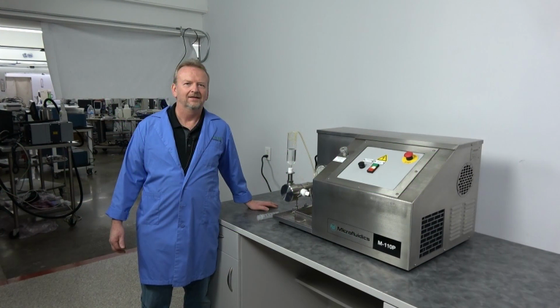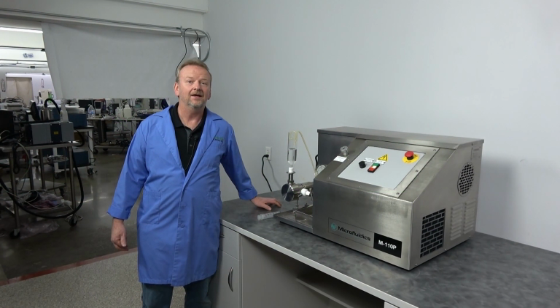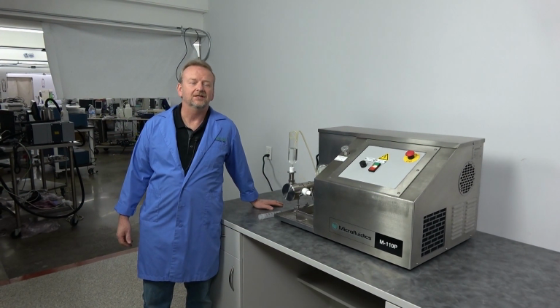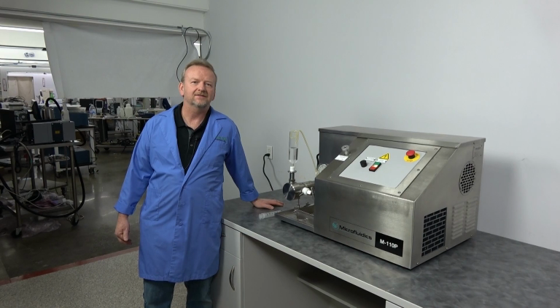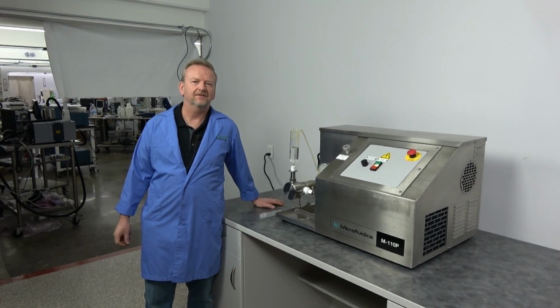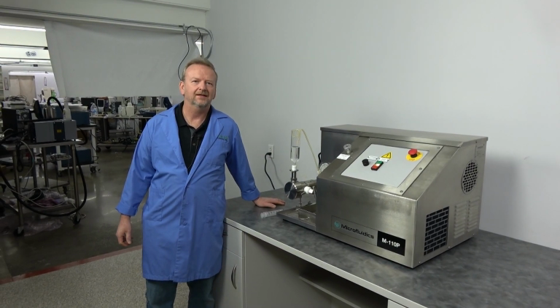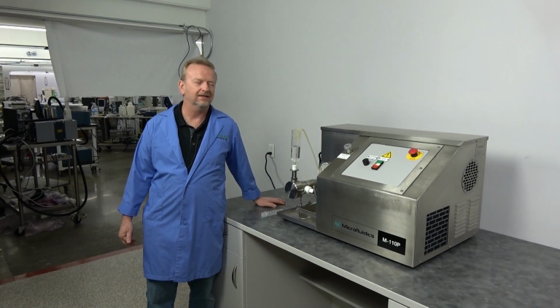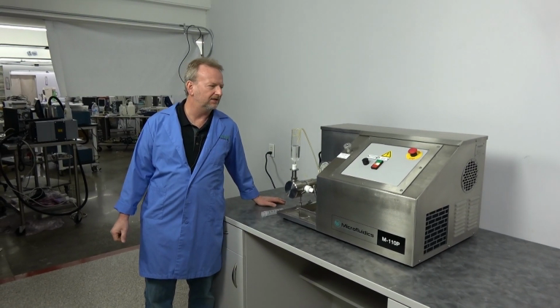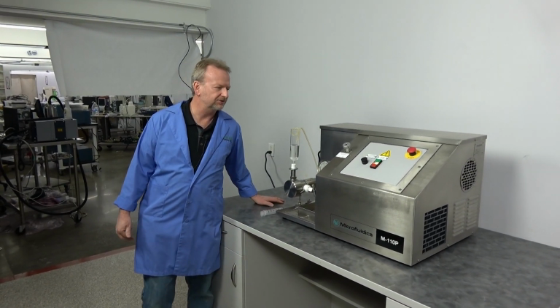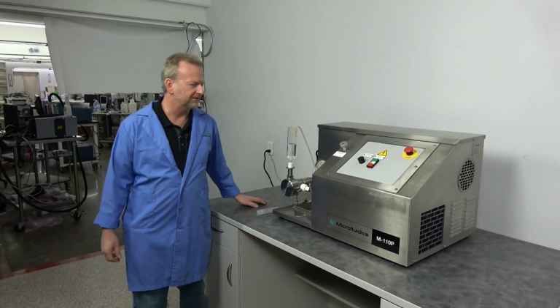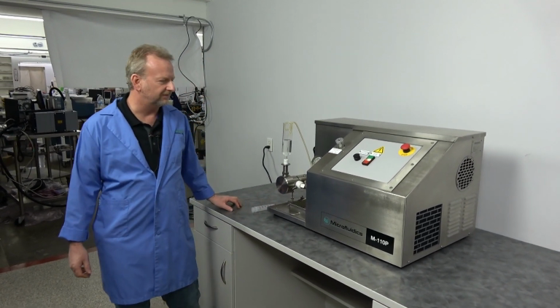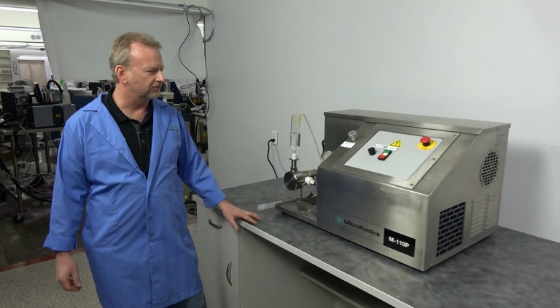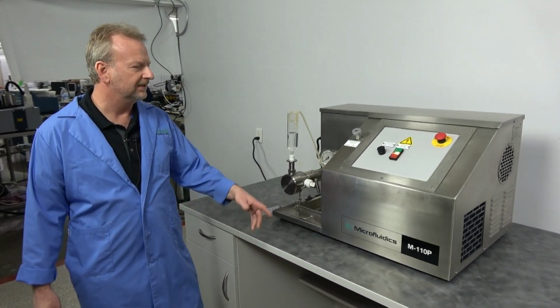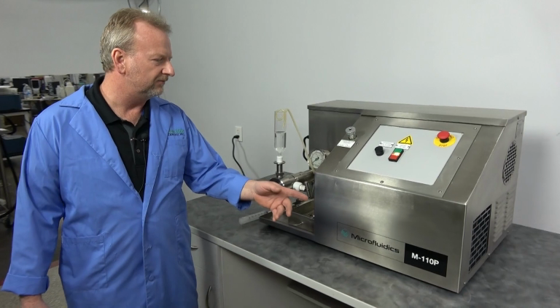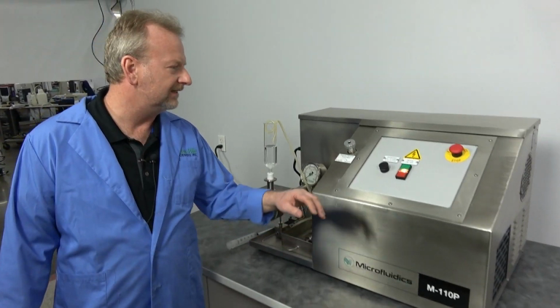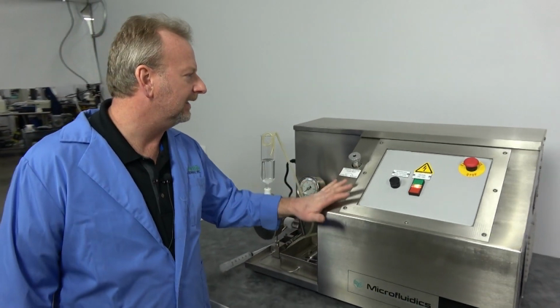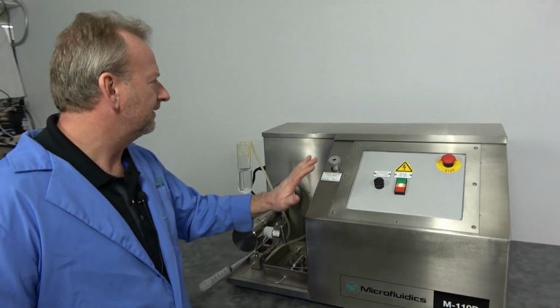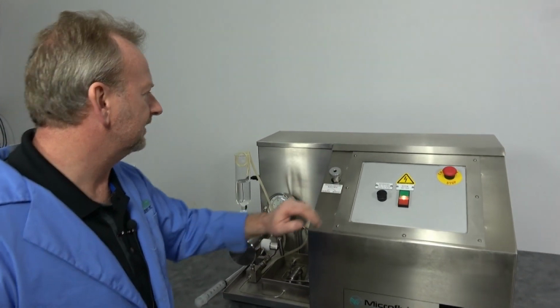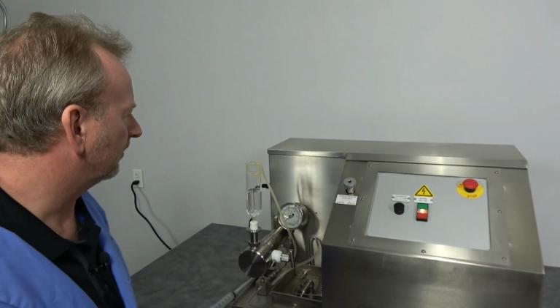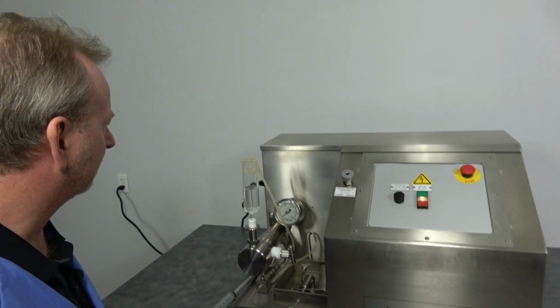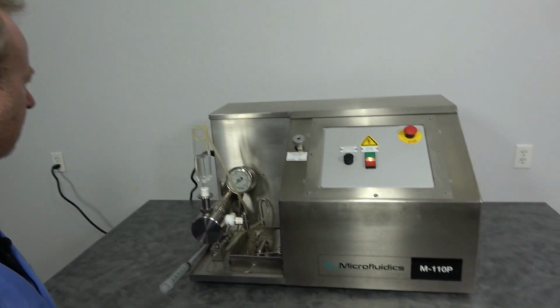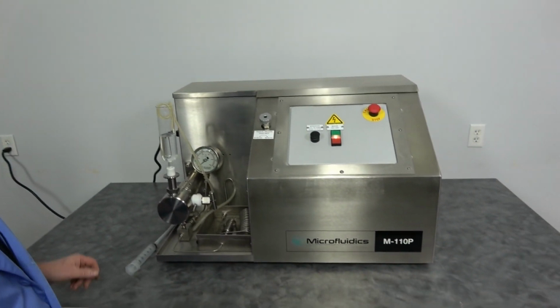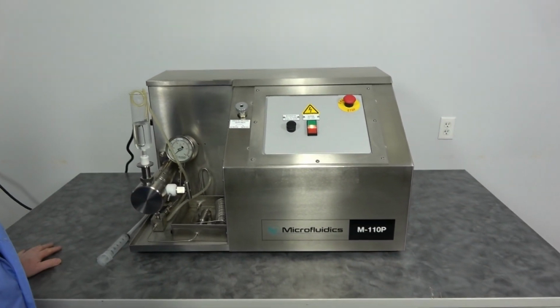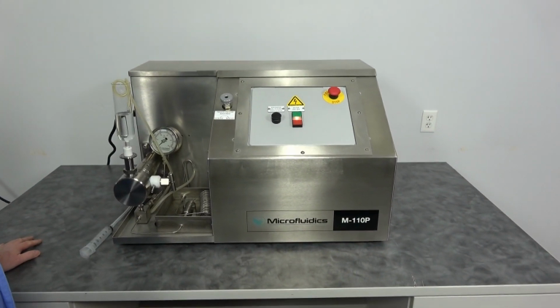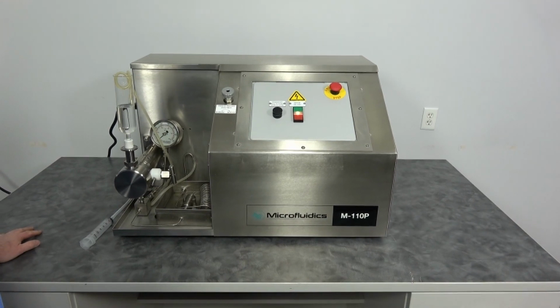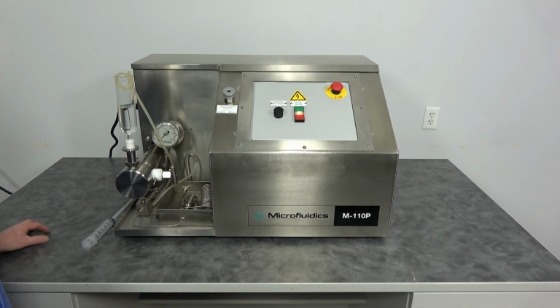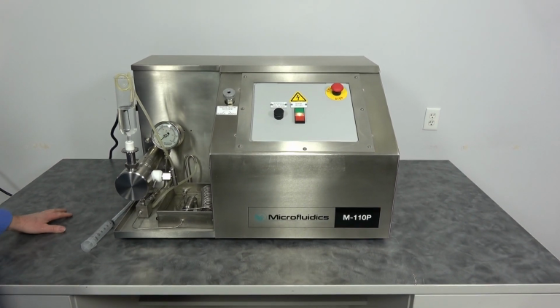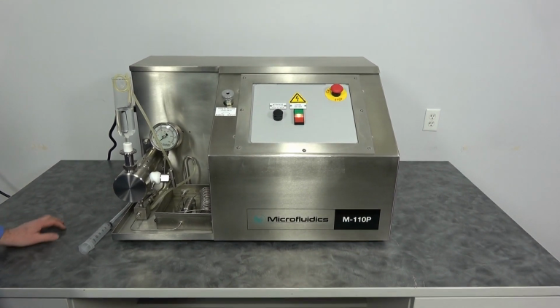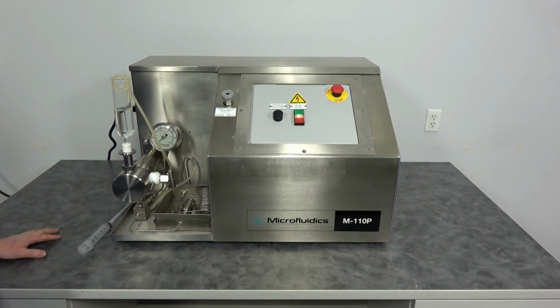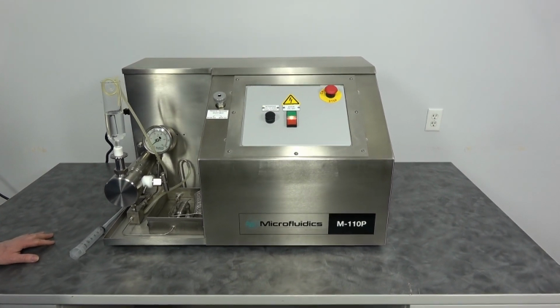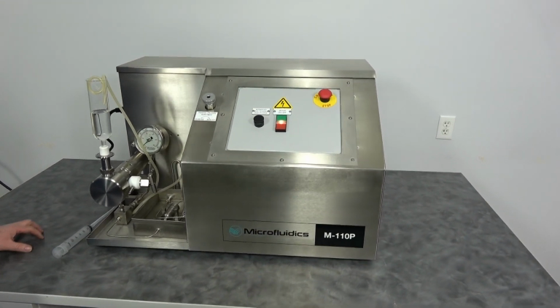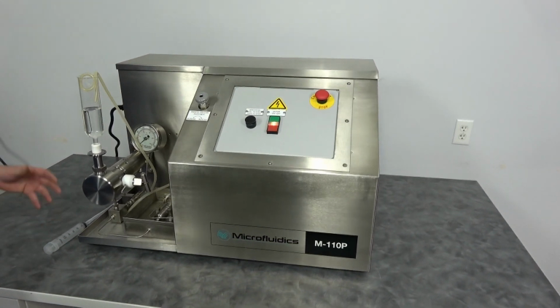Hi, I'm Rich at New Life Scientific, and today I'm going to show off this beautiful Microfluidics M110P. P is for the power unit. This one, unlike its predecessor, does not require air.